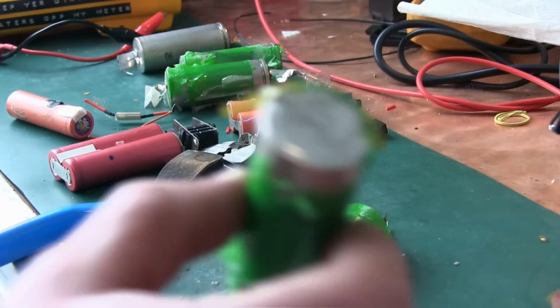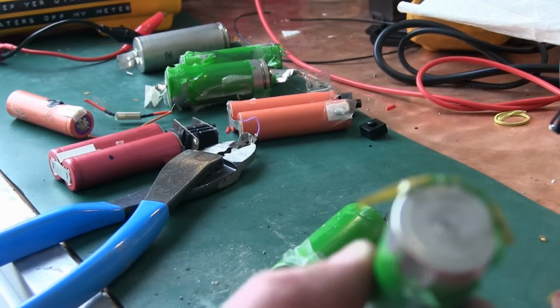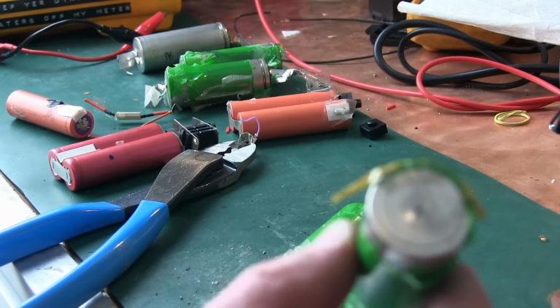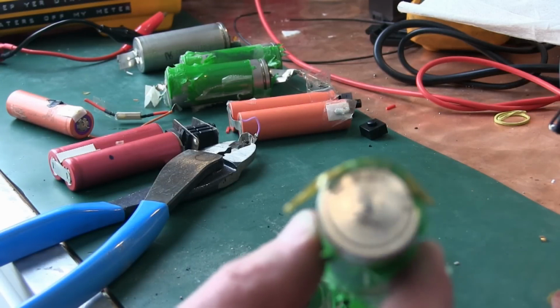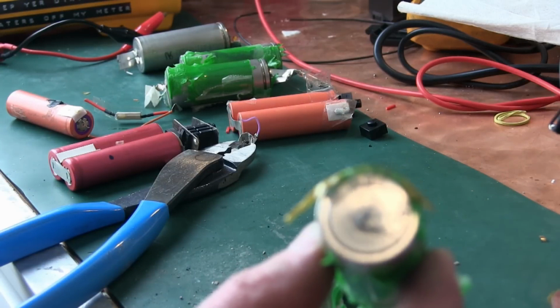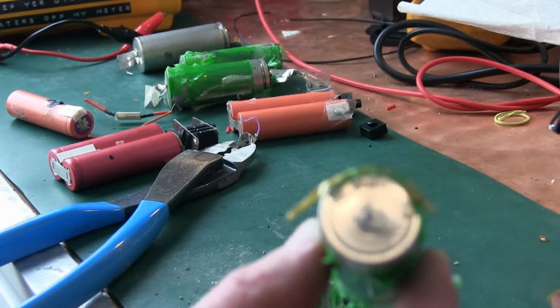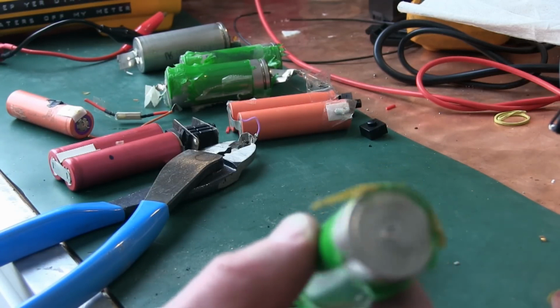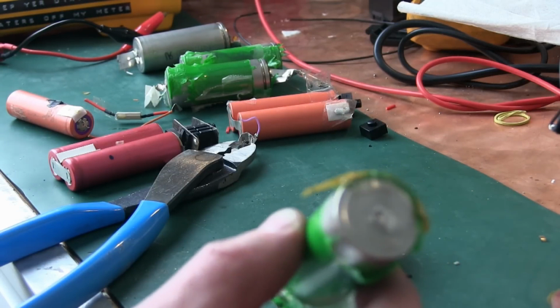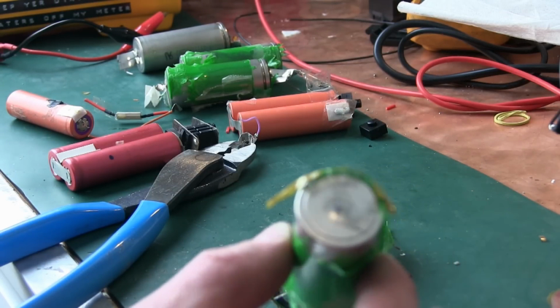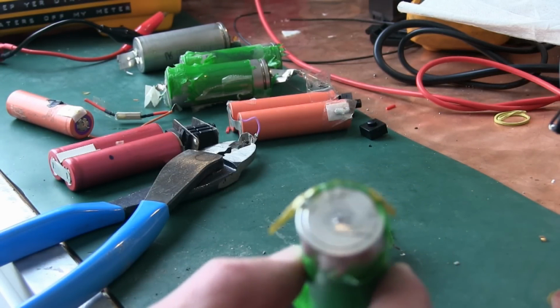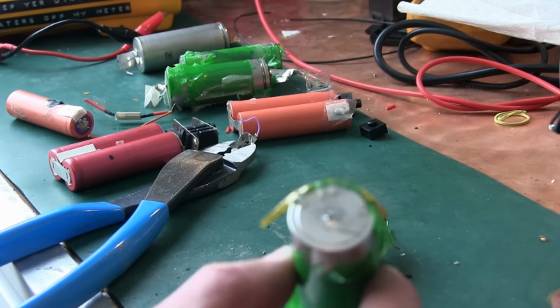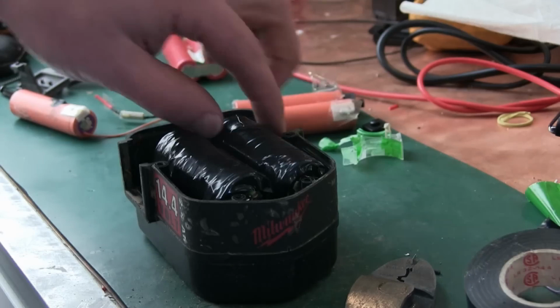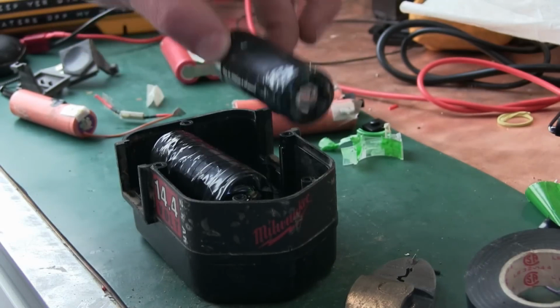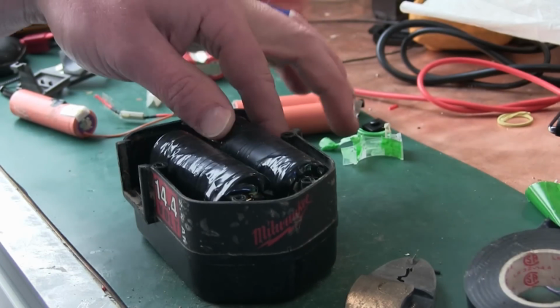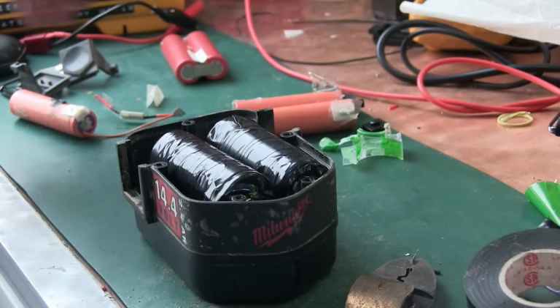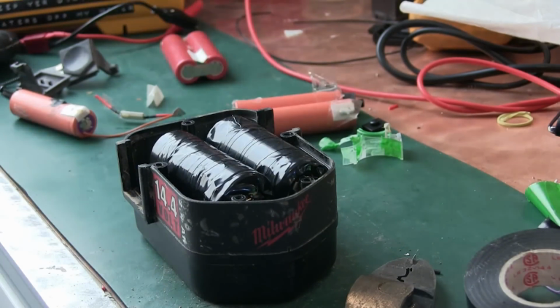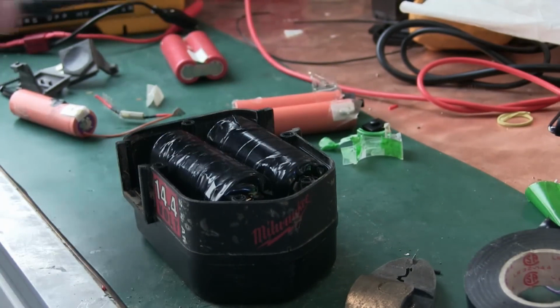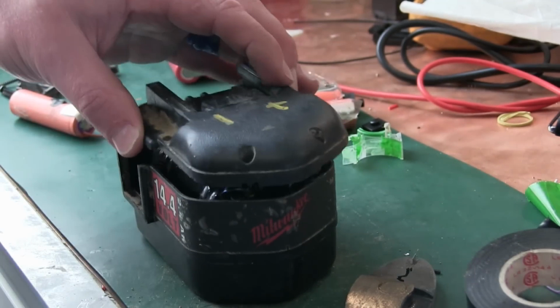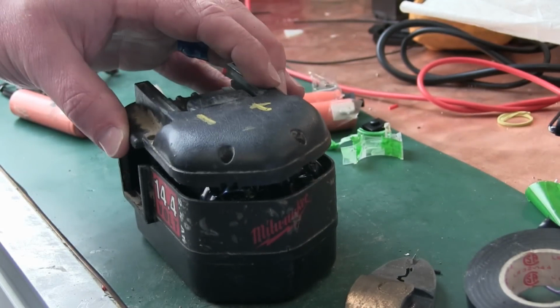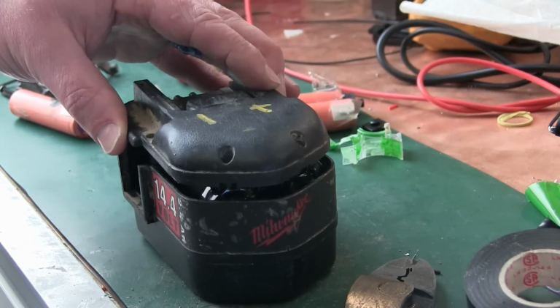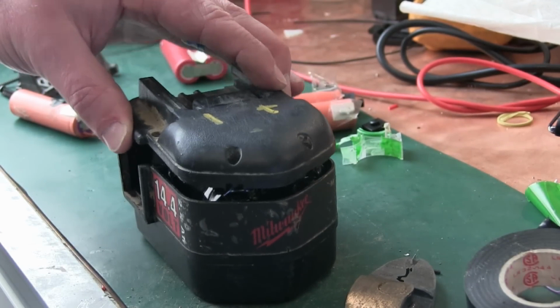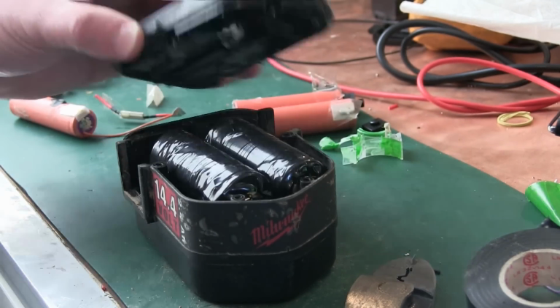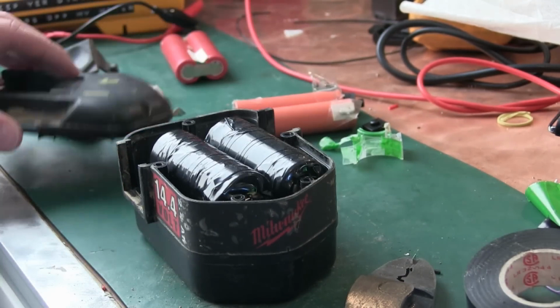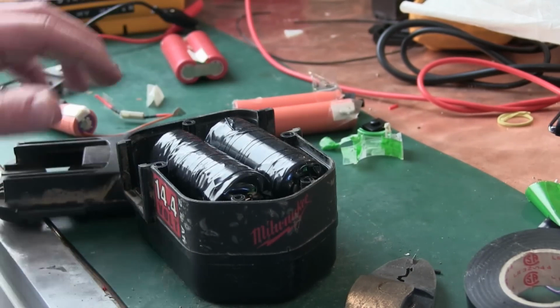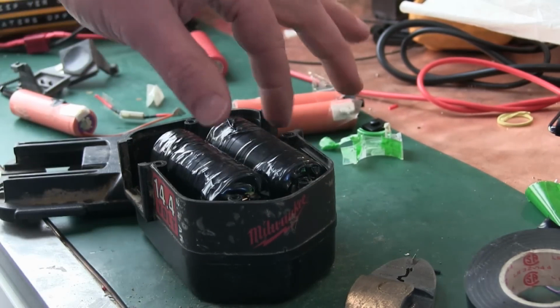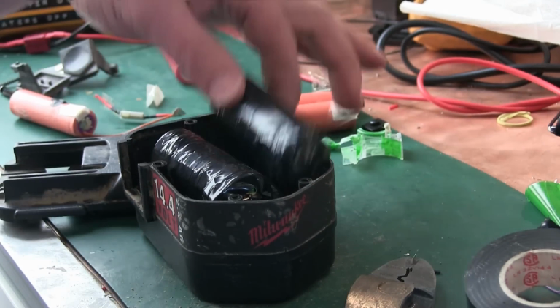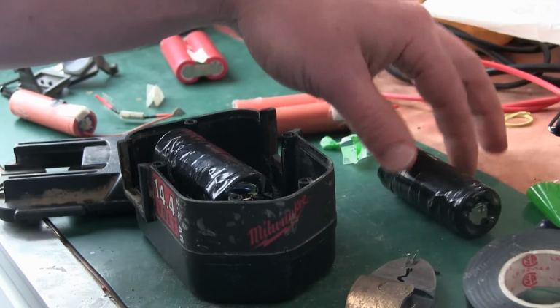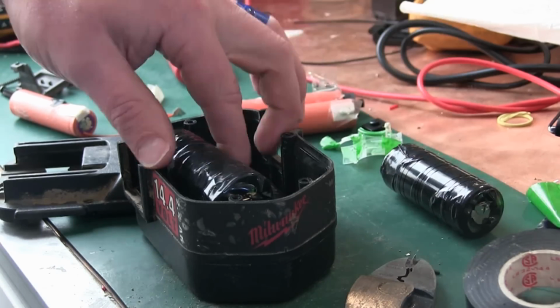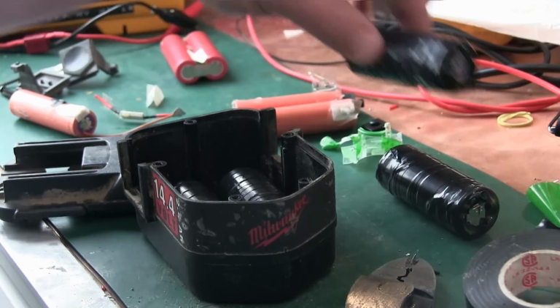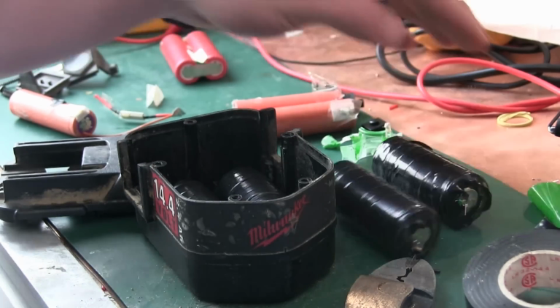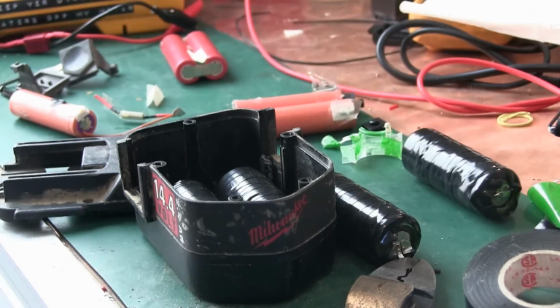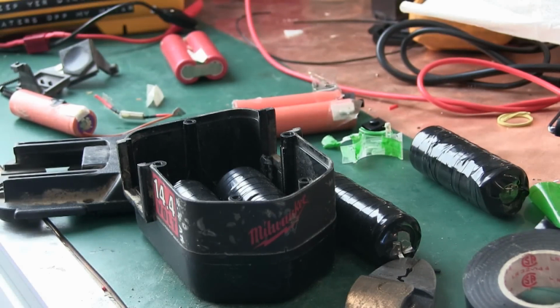I don't know what the hell happened there. I pulled the tab off and she let the shmoo out. Miscalculation. Not gonna fit. Back to plan B.